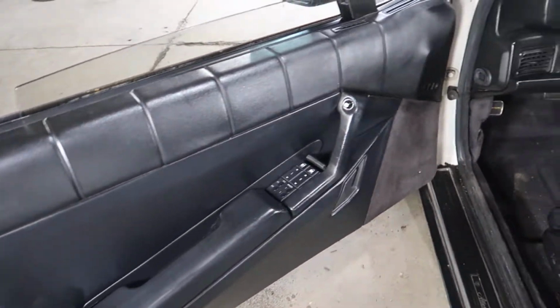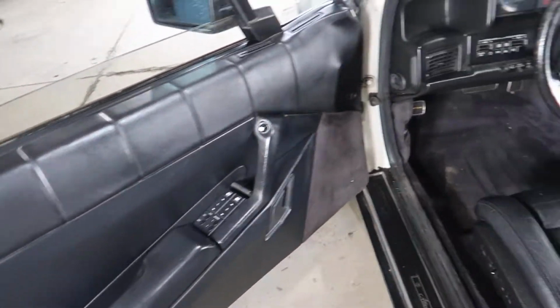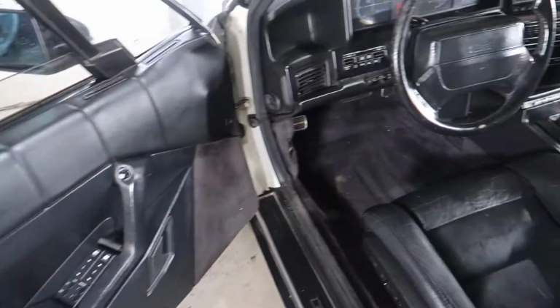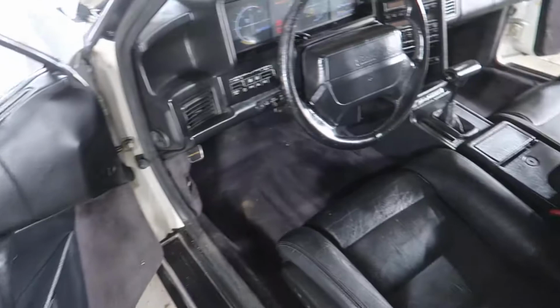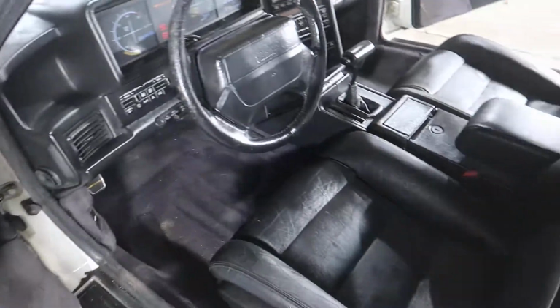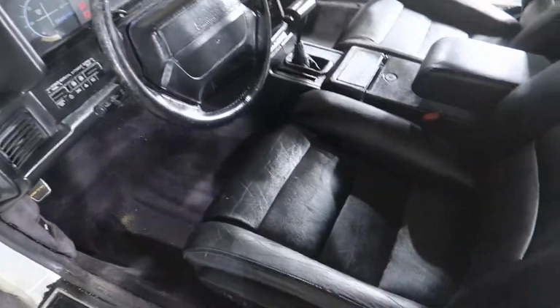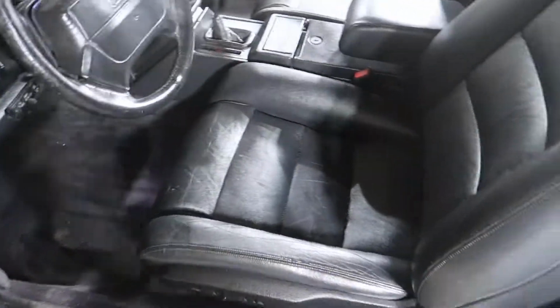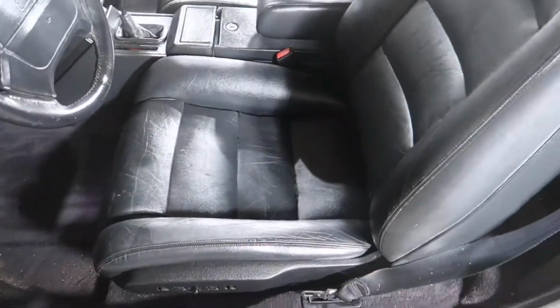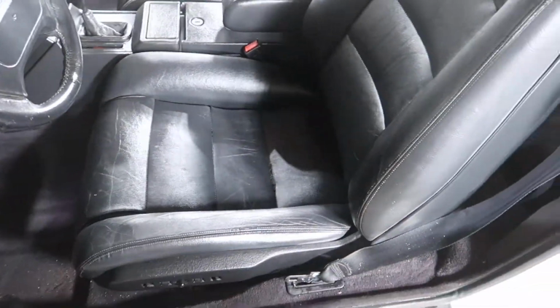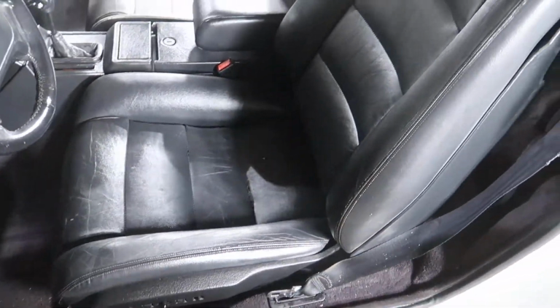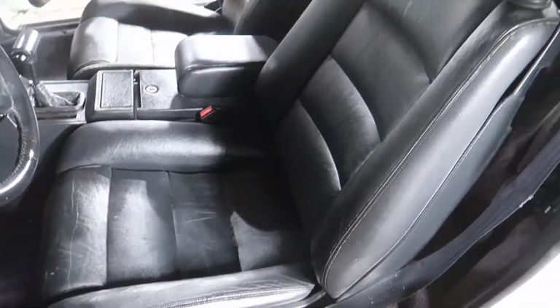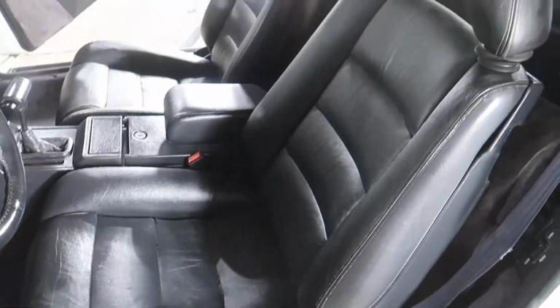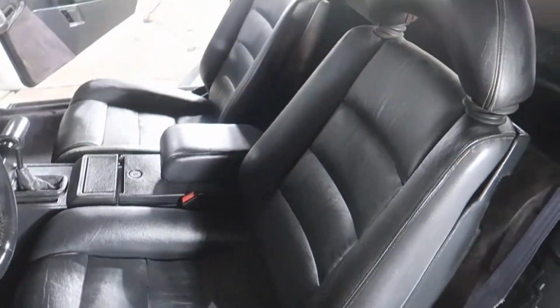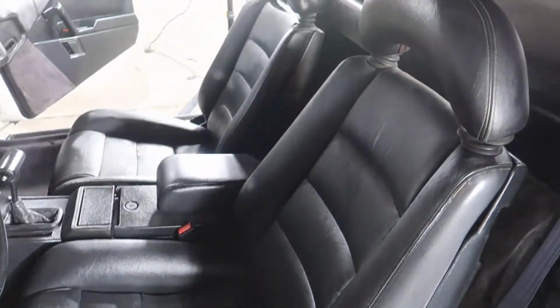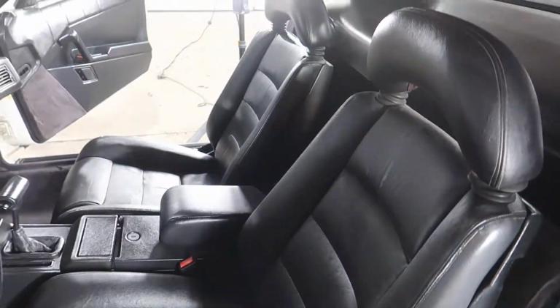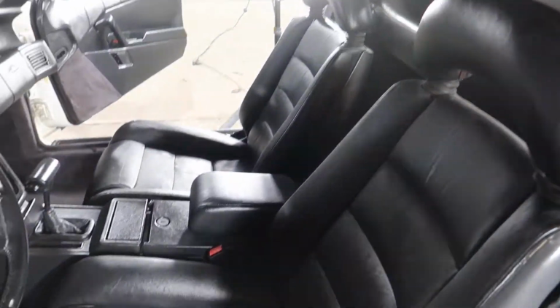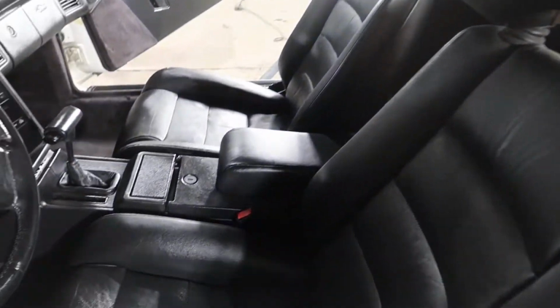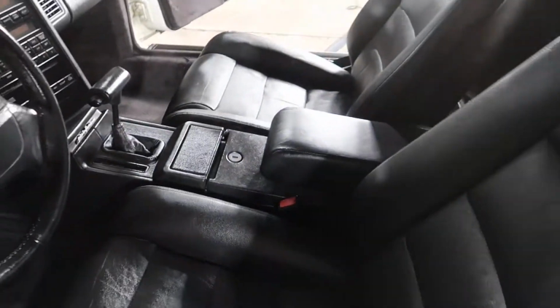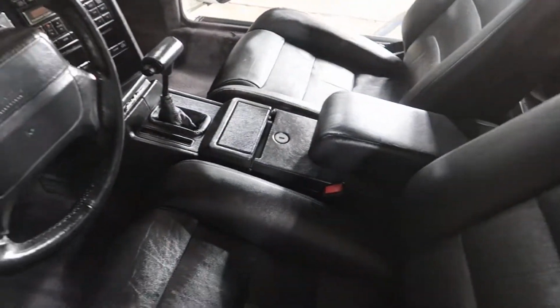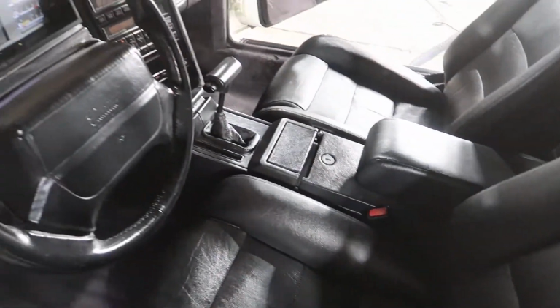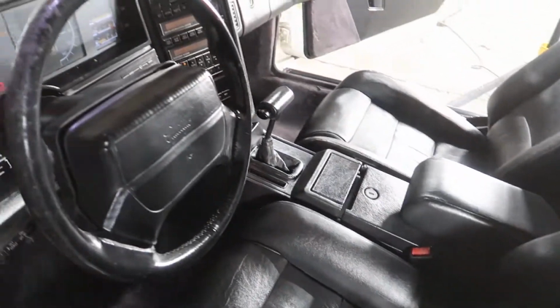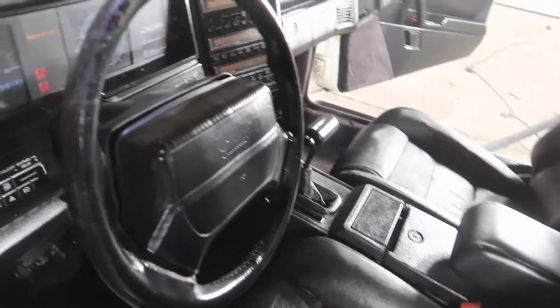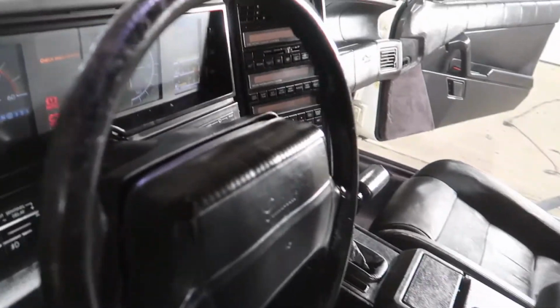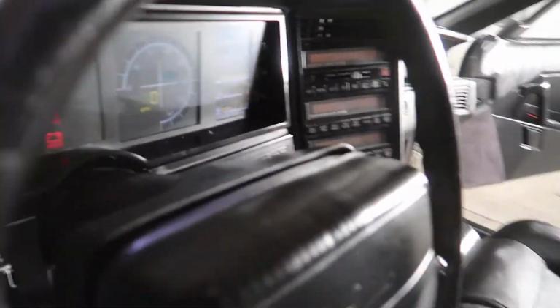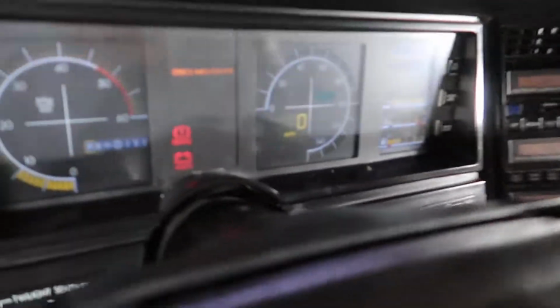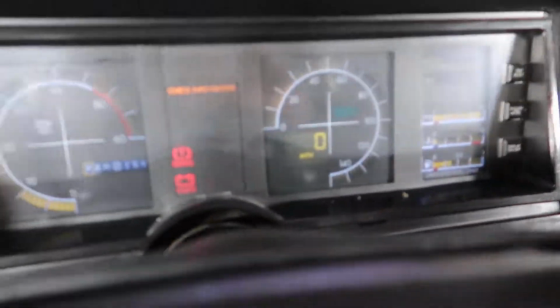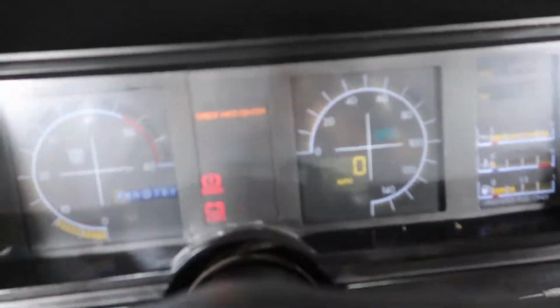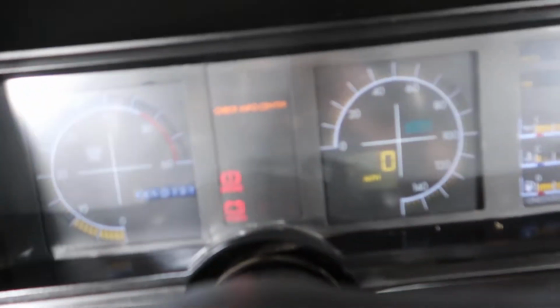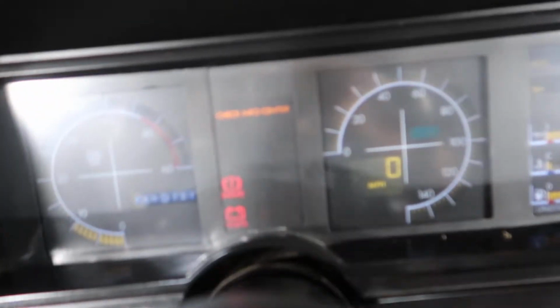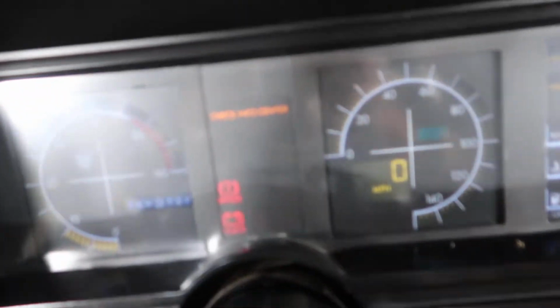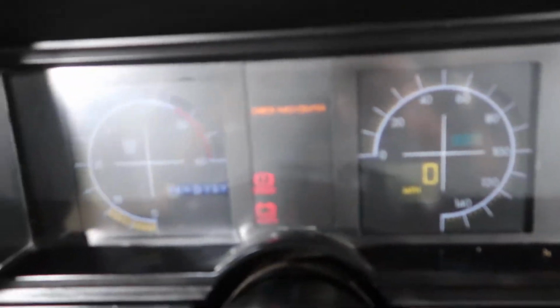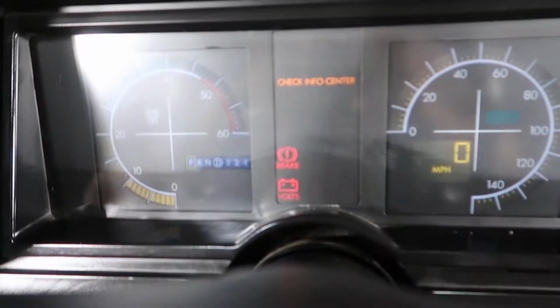Very nice black leather in this vehicle. Very nice center console. Let's take a step inside here. This unit has...